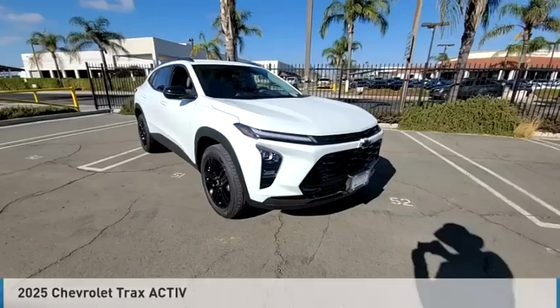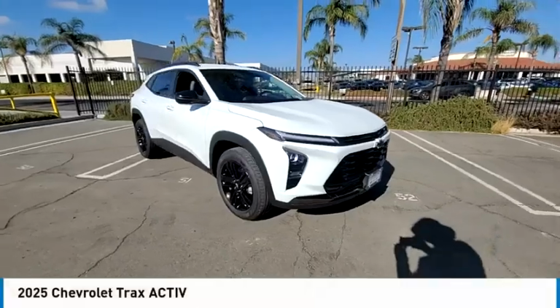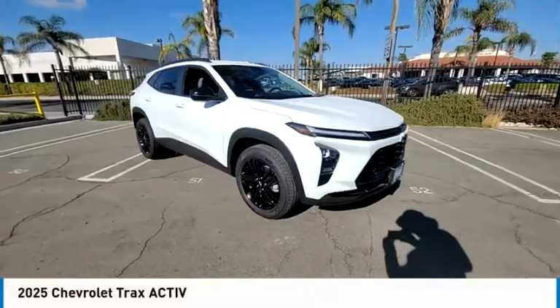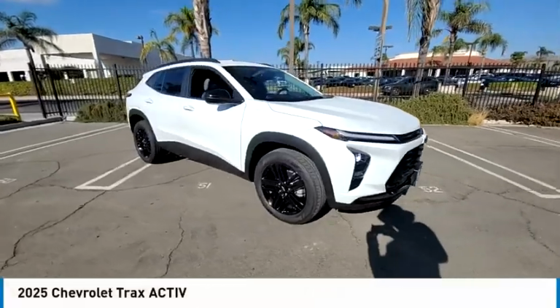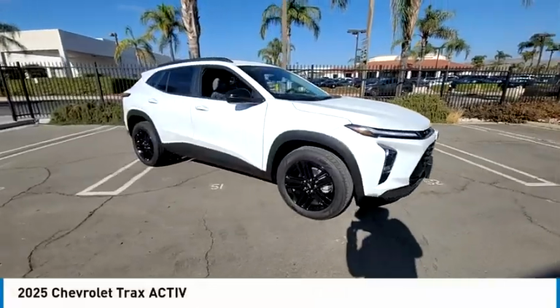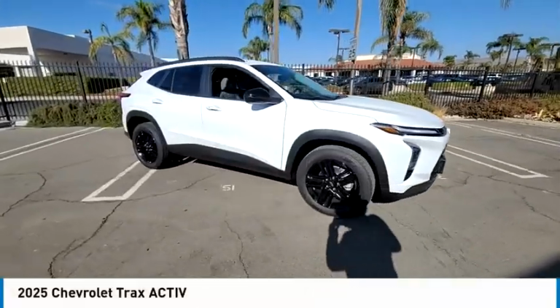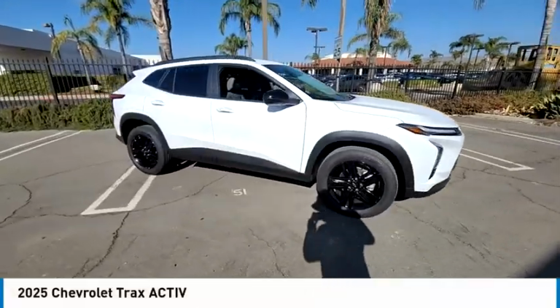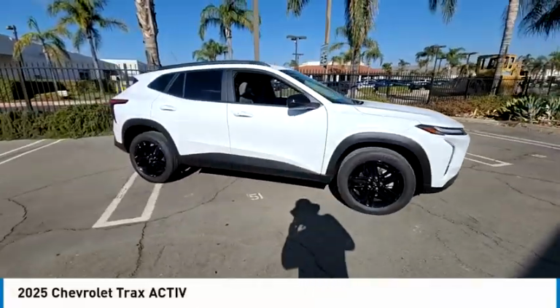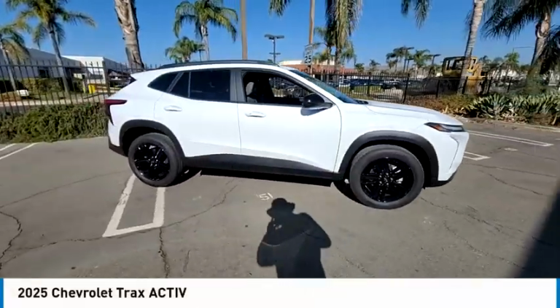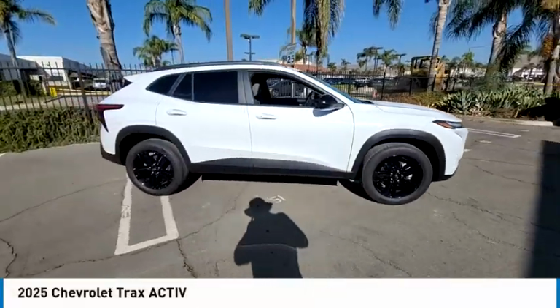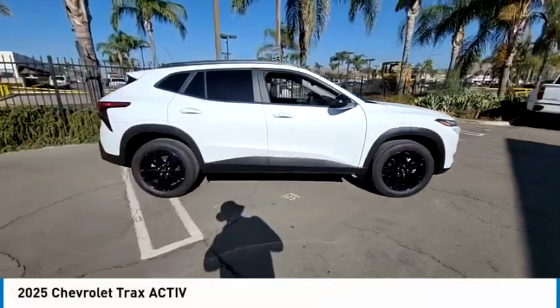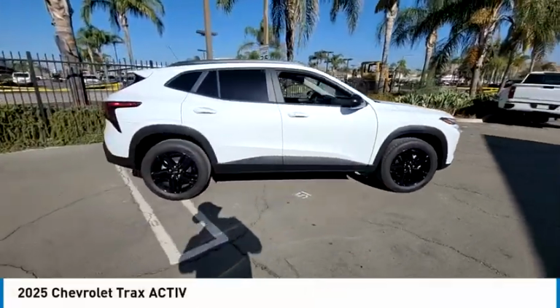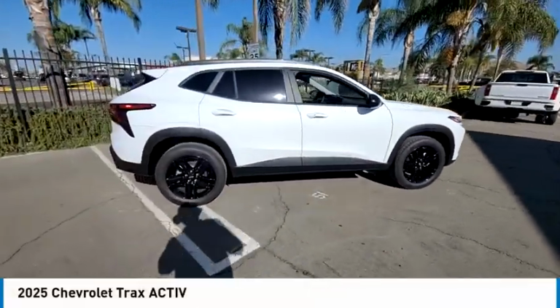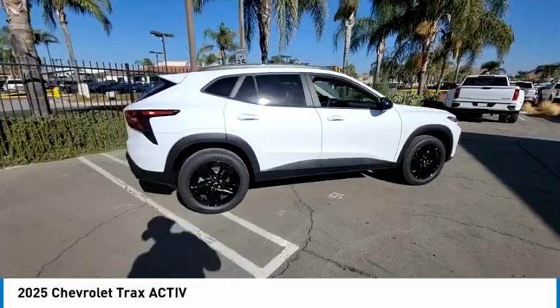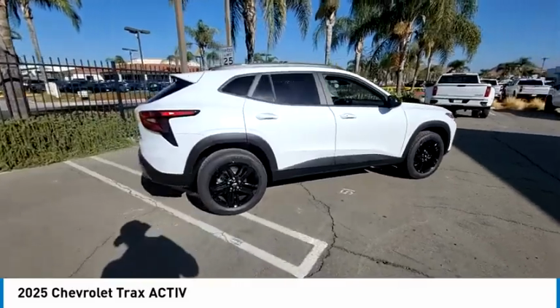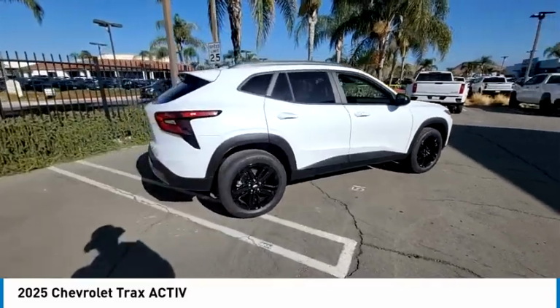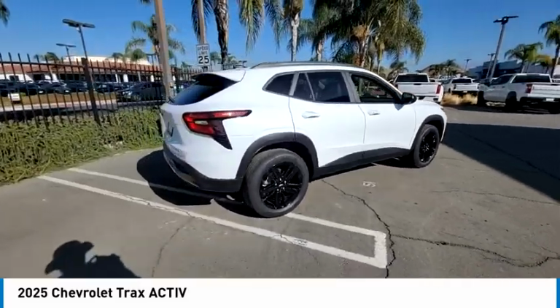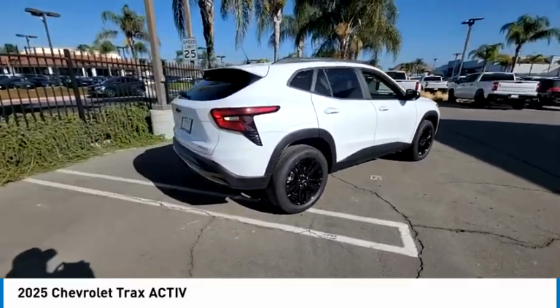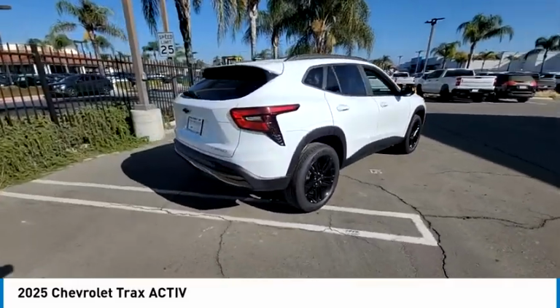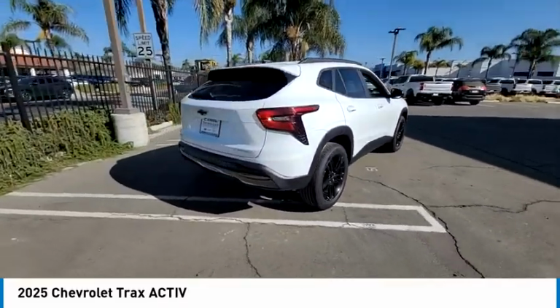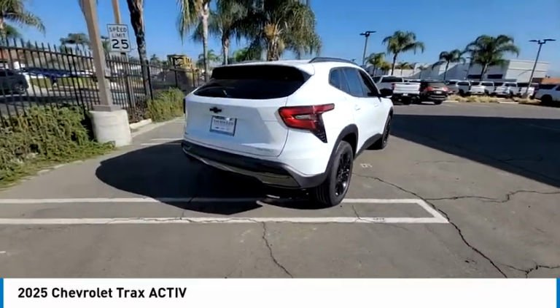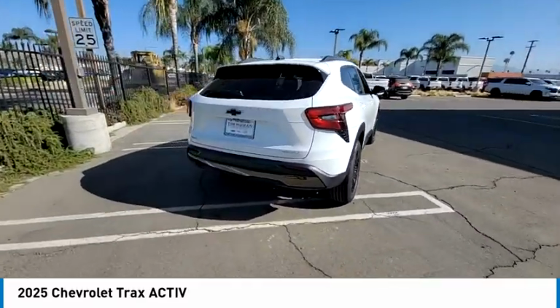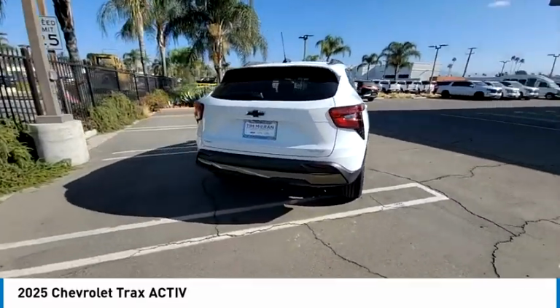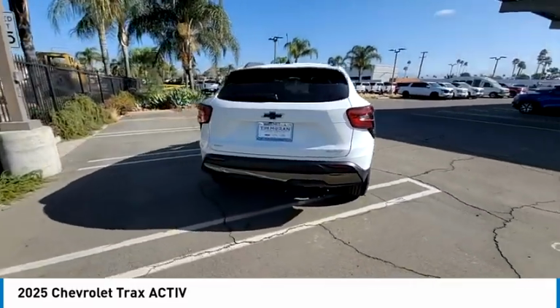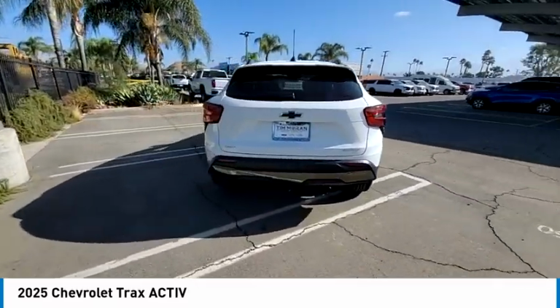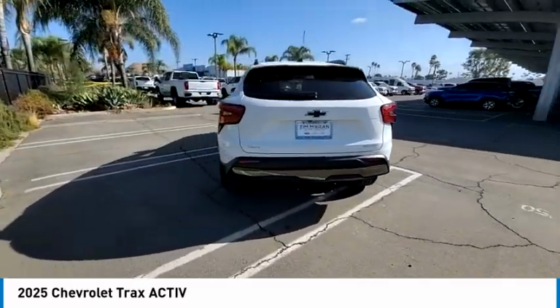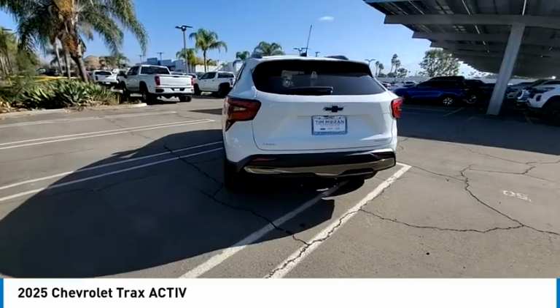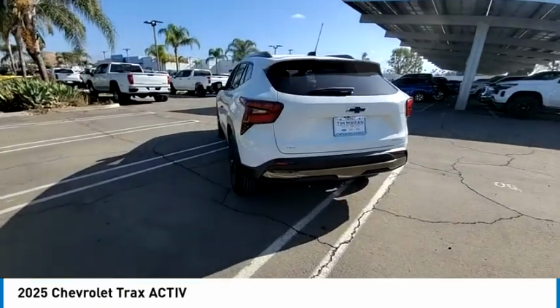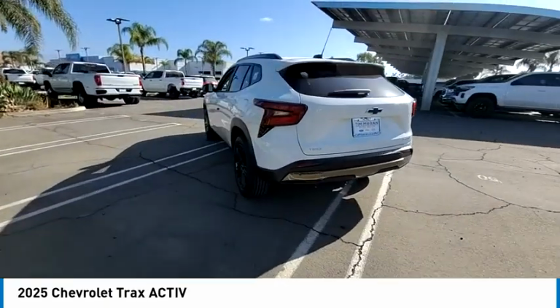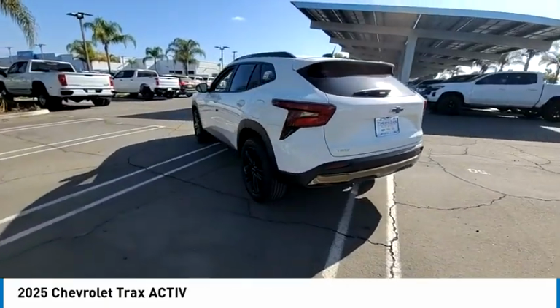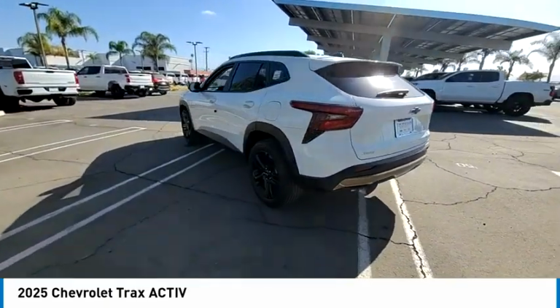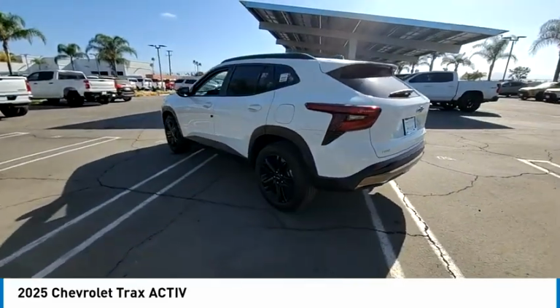Looking for the right vehicle? Check out the 2025 Chevrolet Trax. The Trax is tiny on the outside, but remarkably spacious within. It comes with clean and modern interiors.